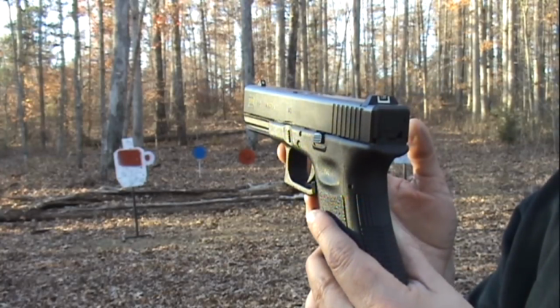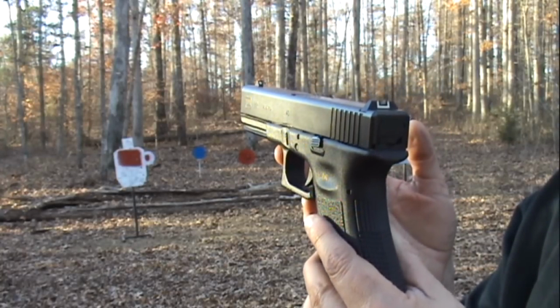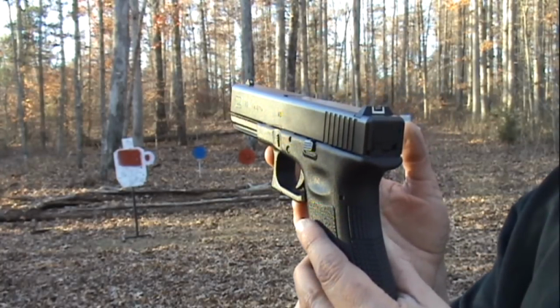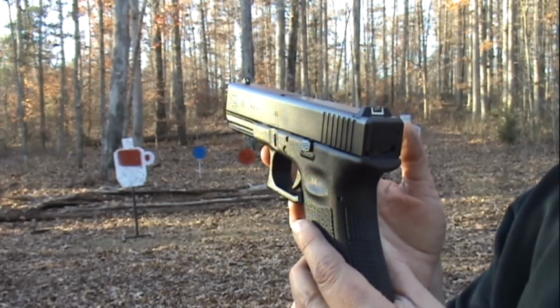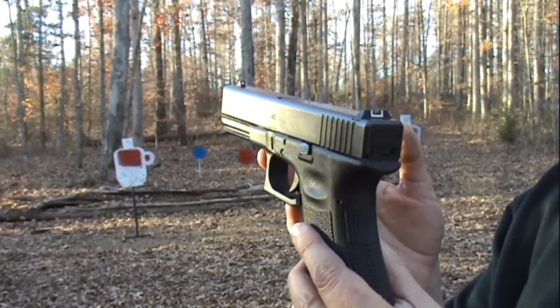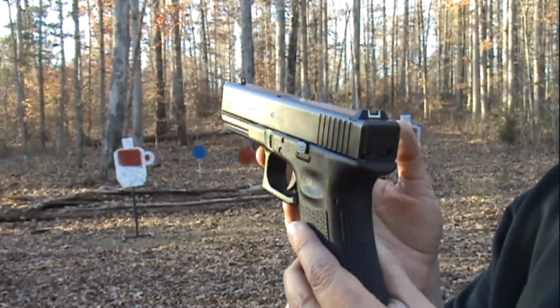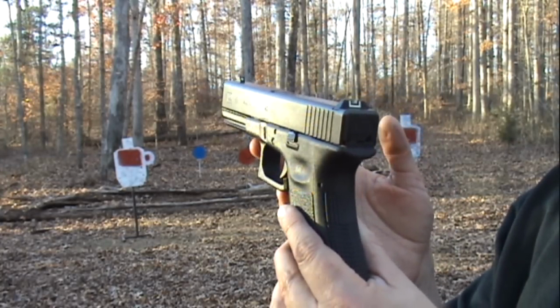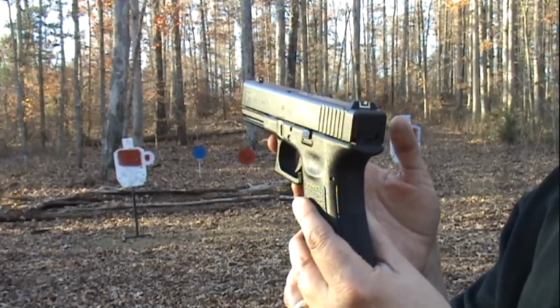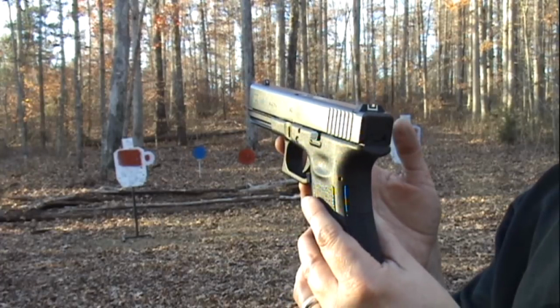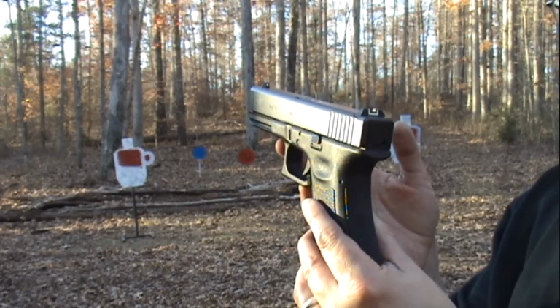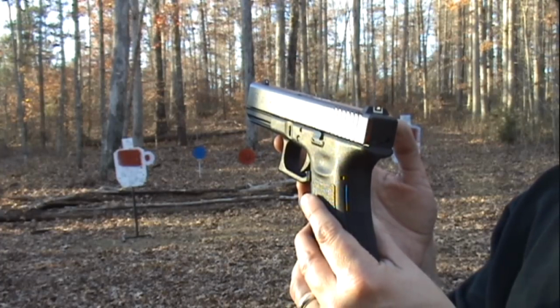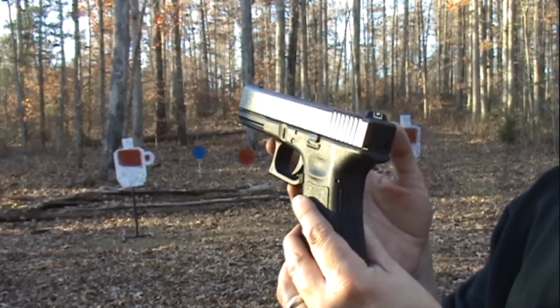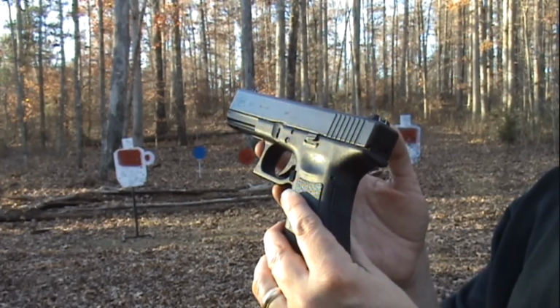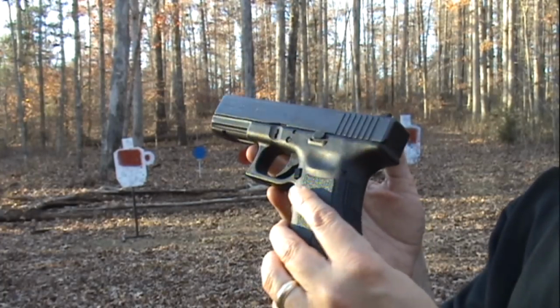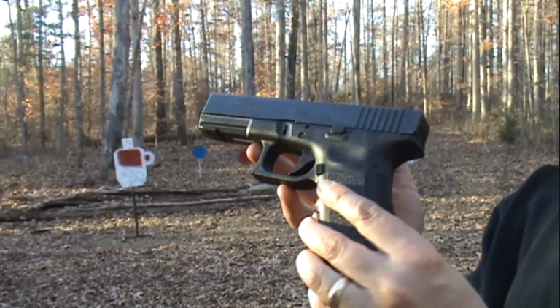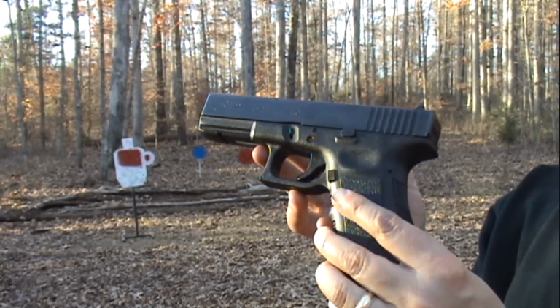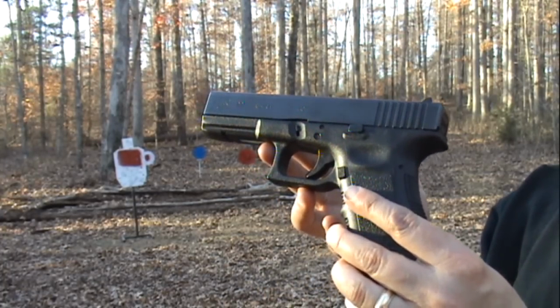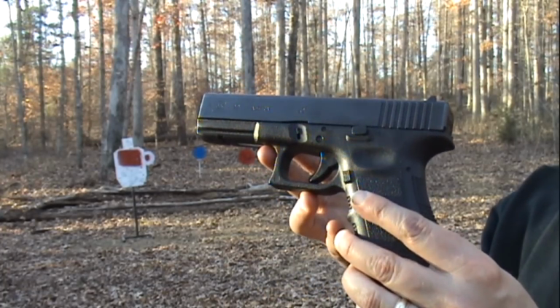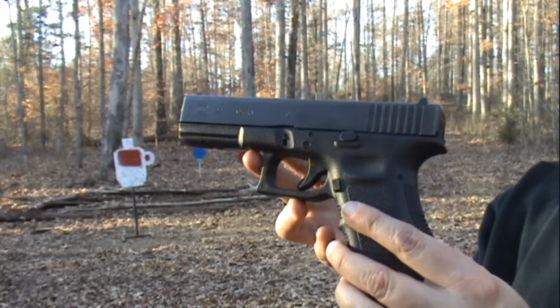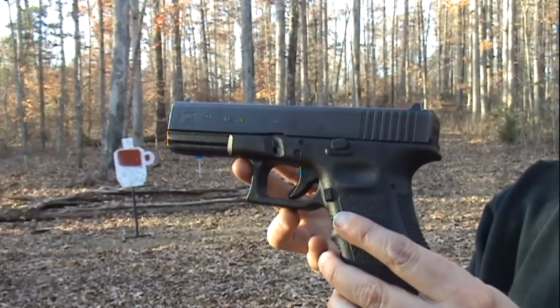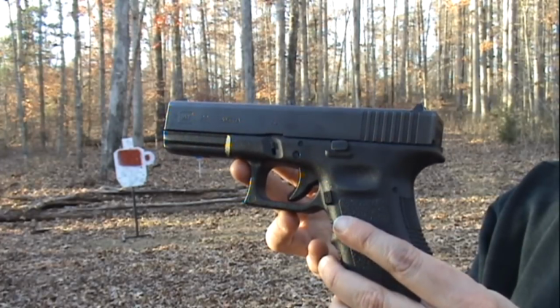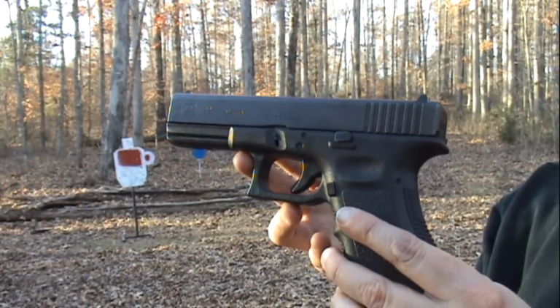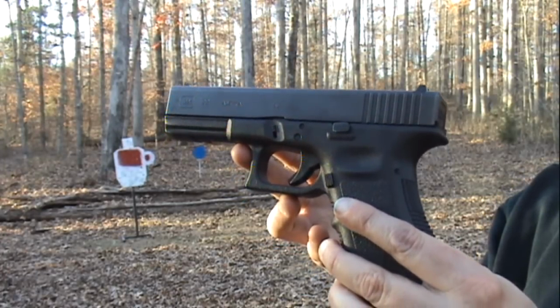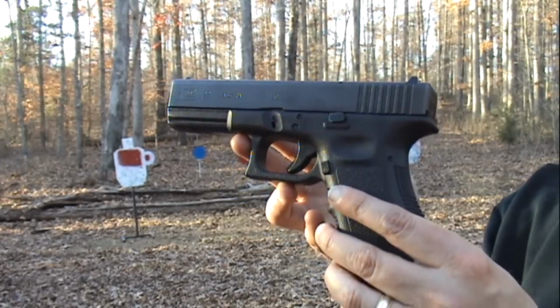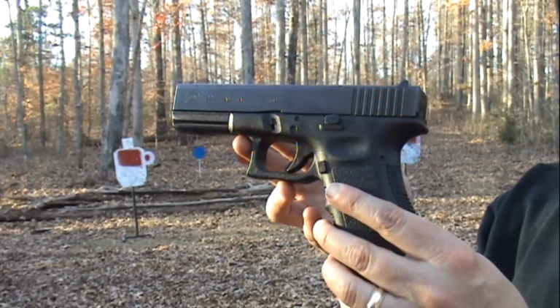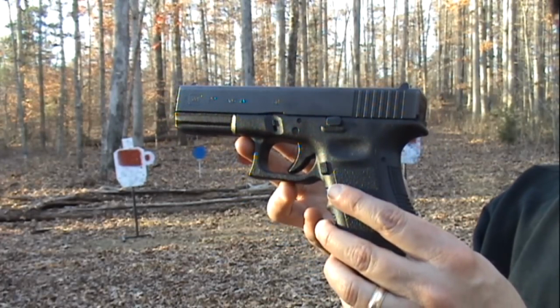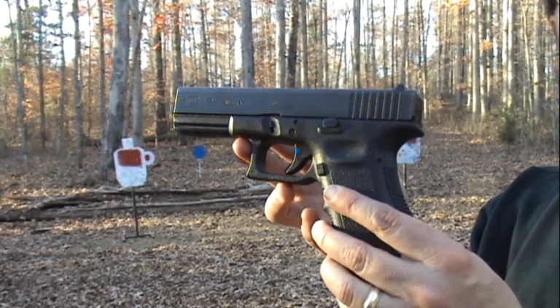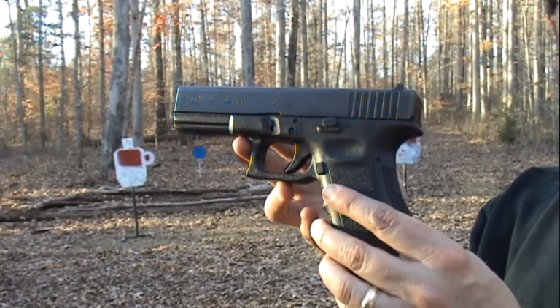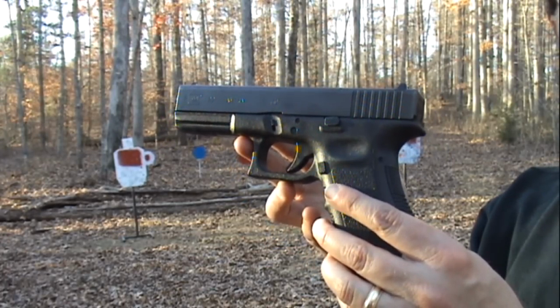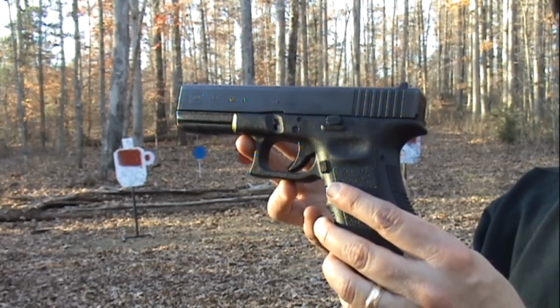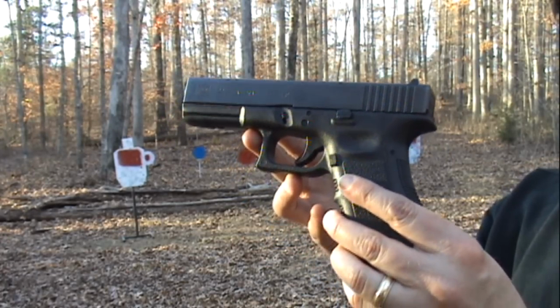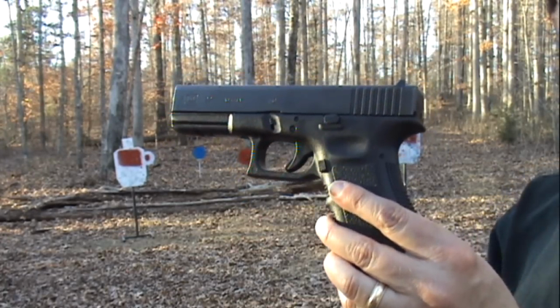It is the number one law enforcement handgun in the U.S. — can't go wrong with that. It's a proven handgun on the street, but it's something I would use for target practice, for ballistic testing, and for my YouTube videos. And it's not so big that I couldn't probably conceal this as well.